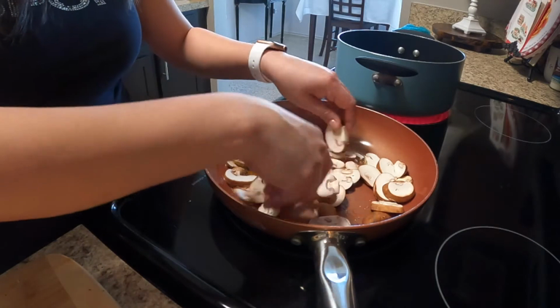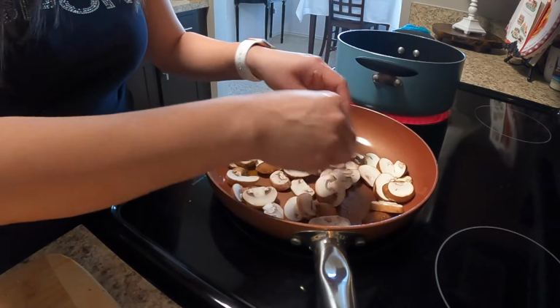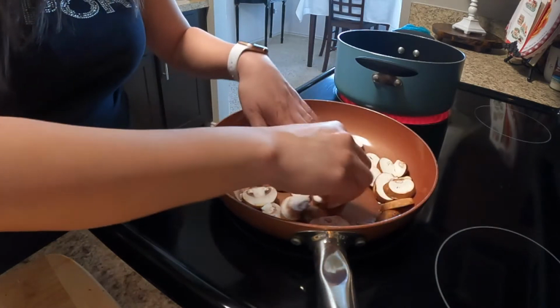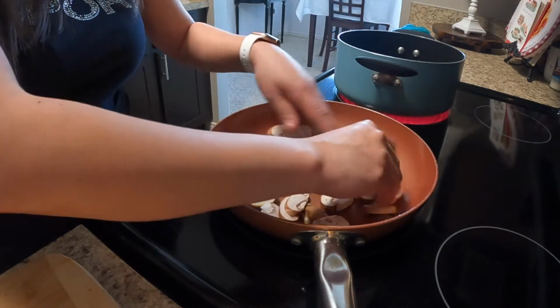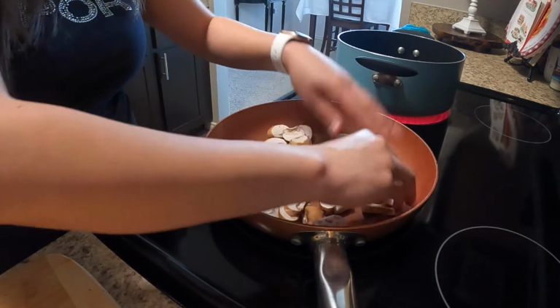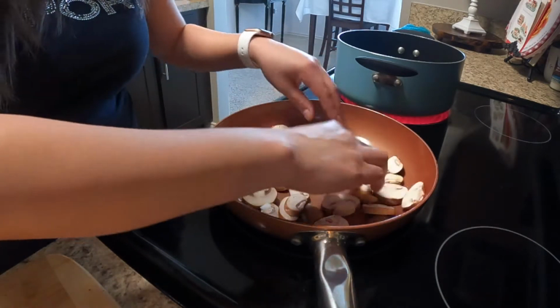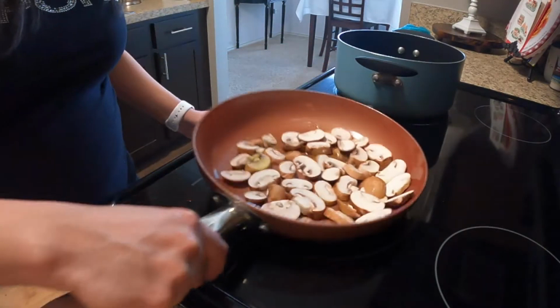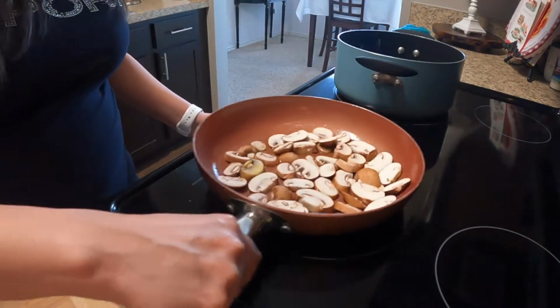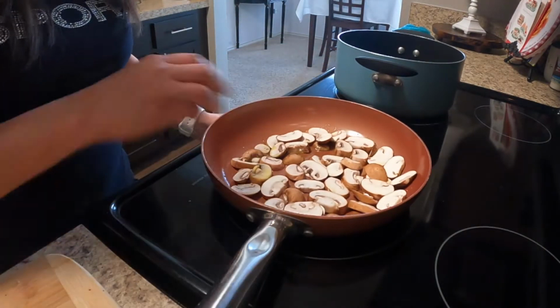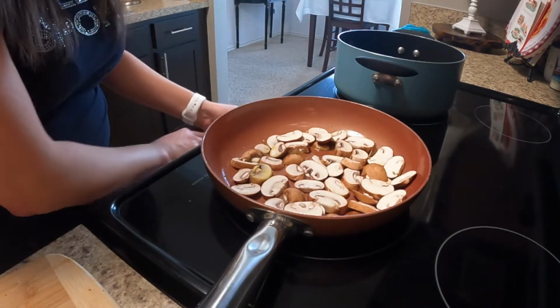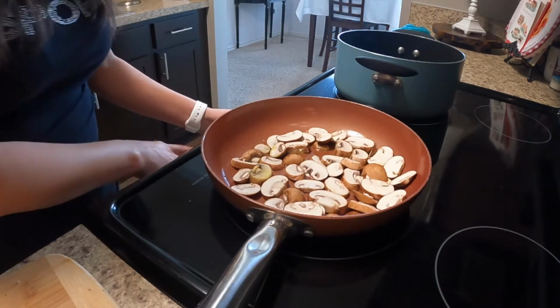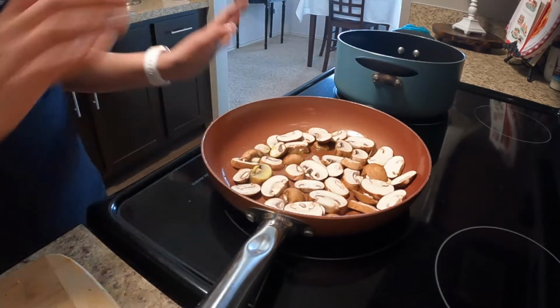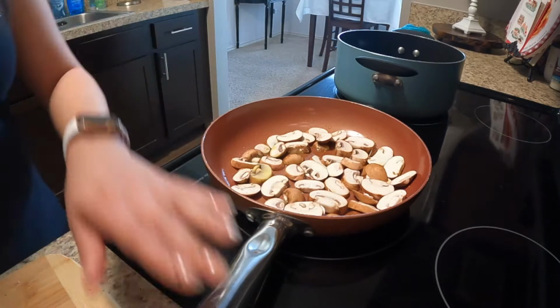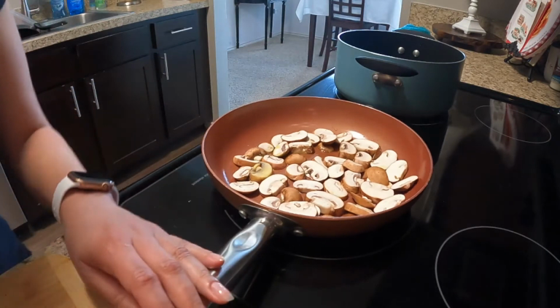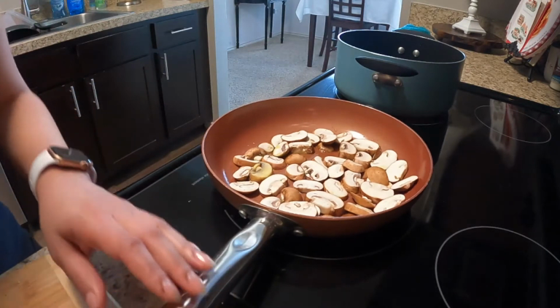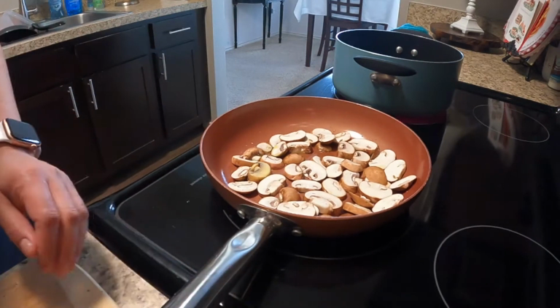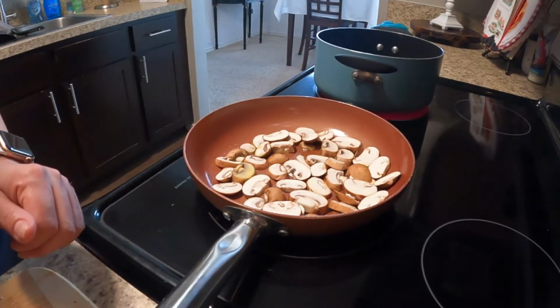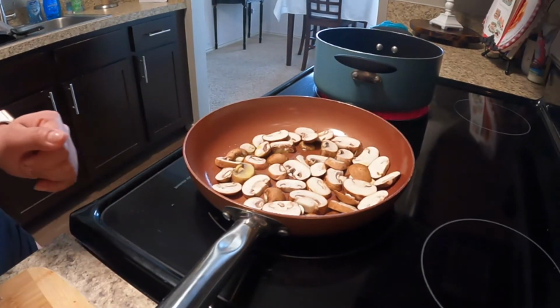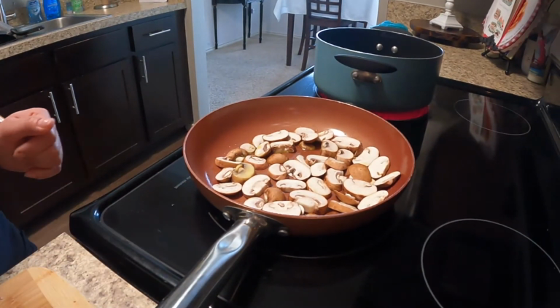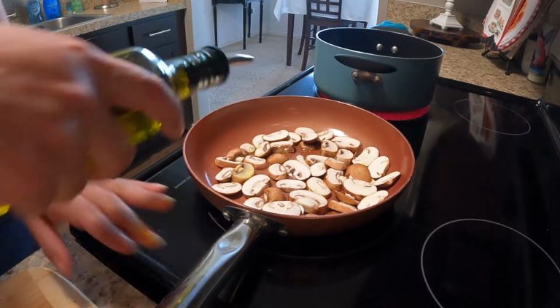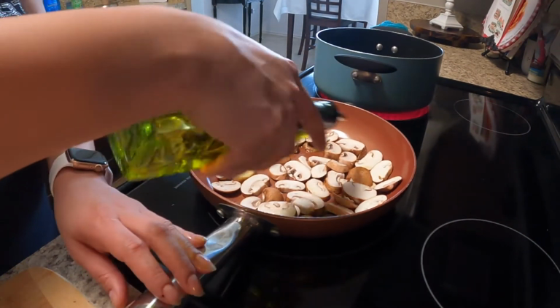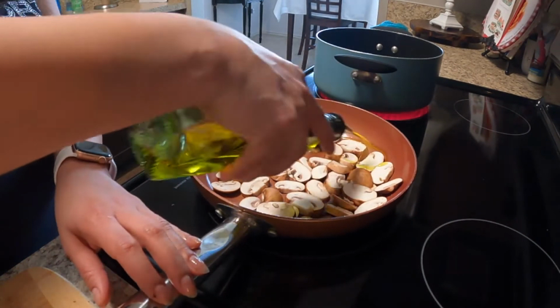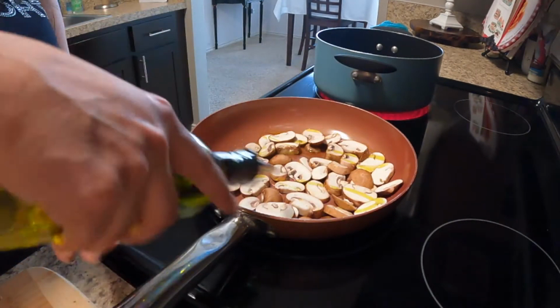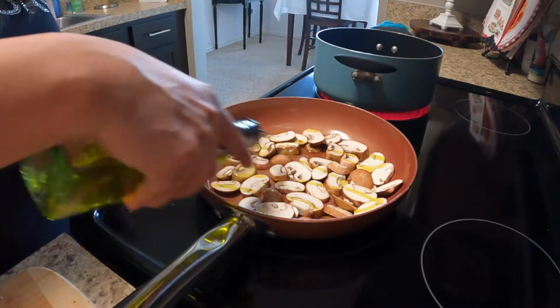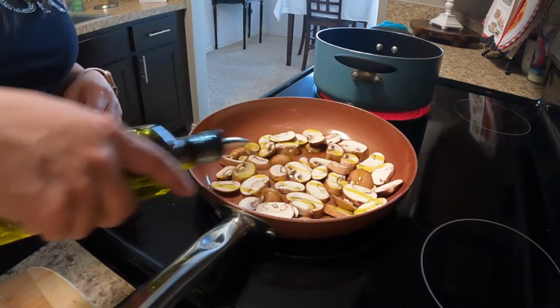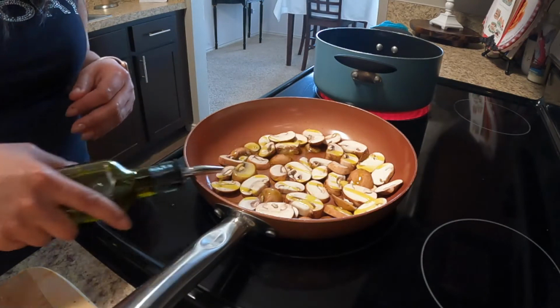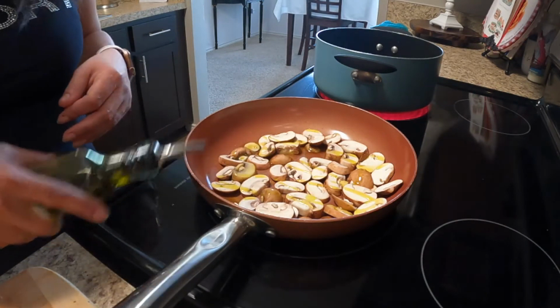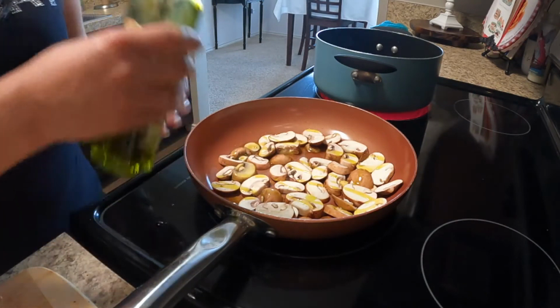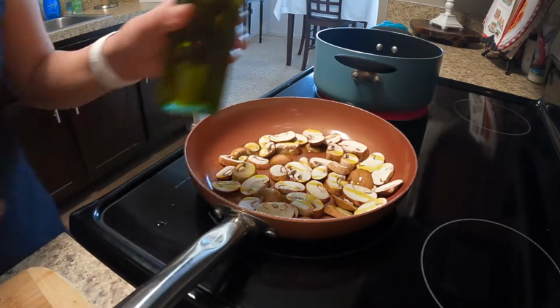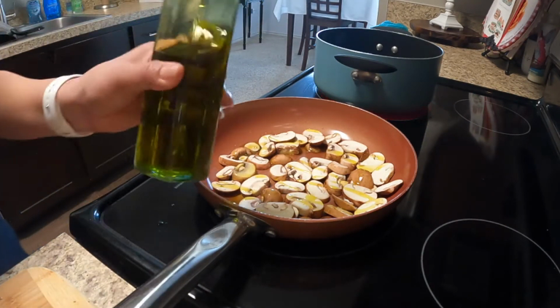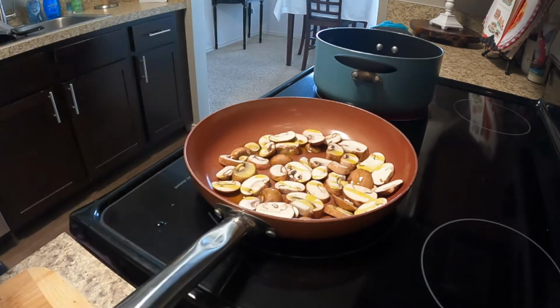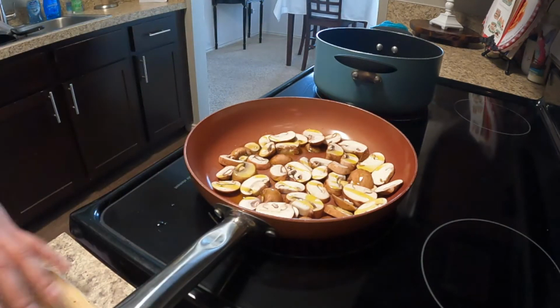You want to make sure you have enough oil because this is going to be the sauce for your raviolis. I'm using extra virgin olive oil.